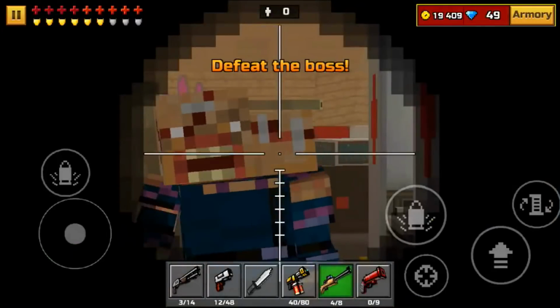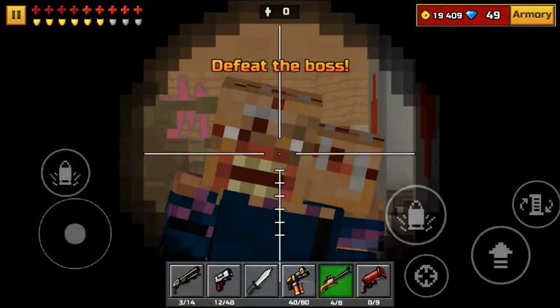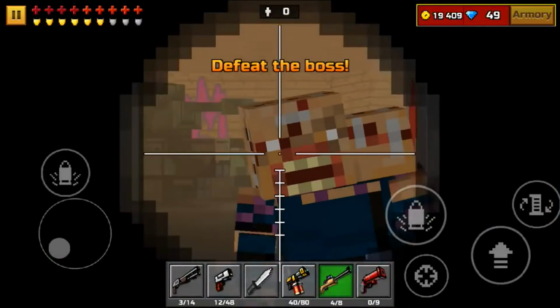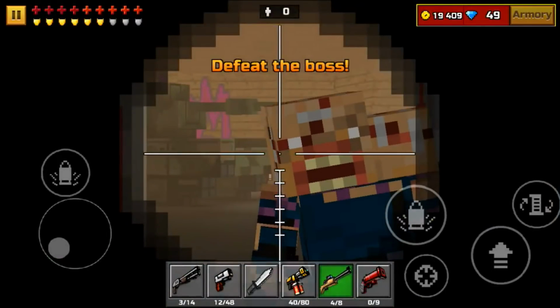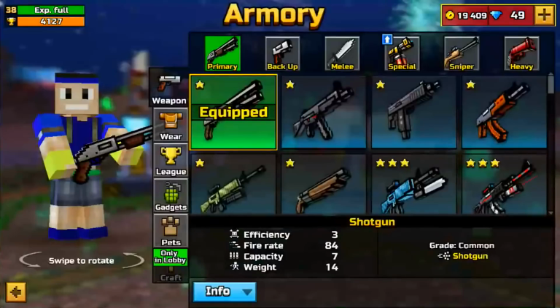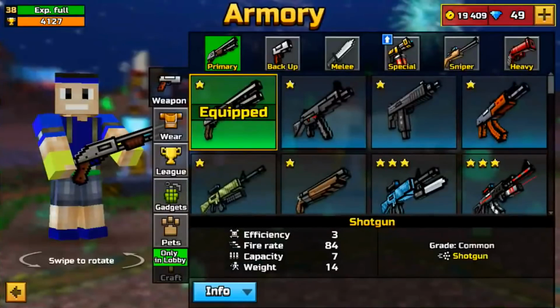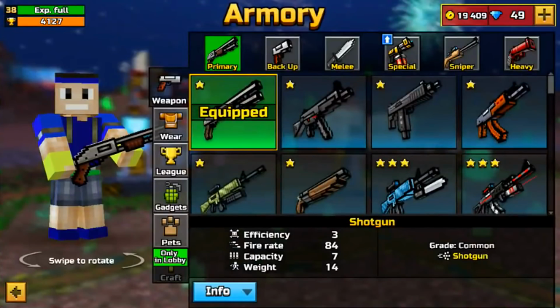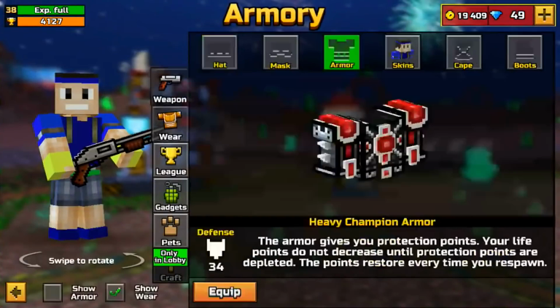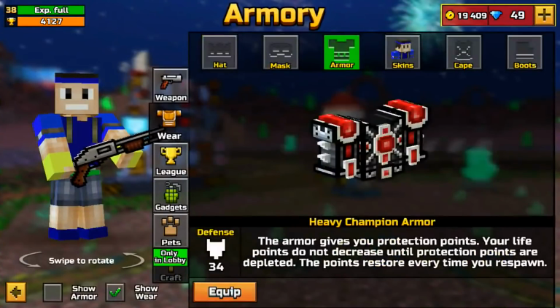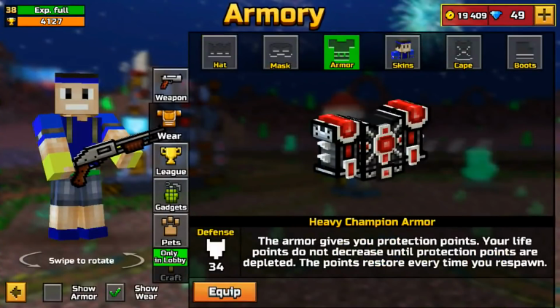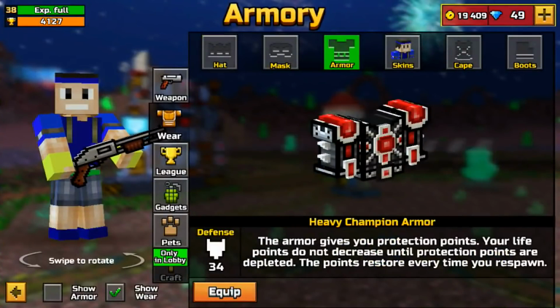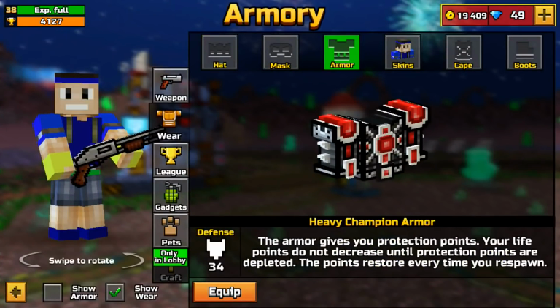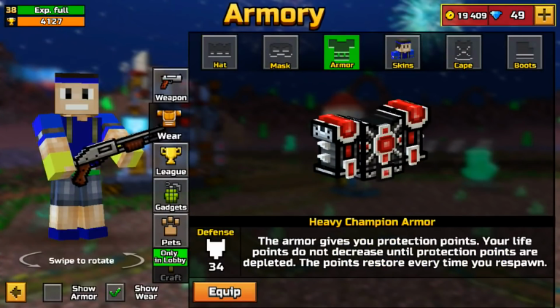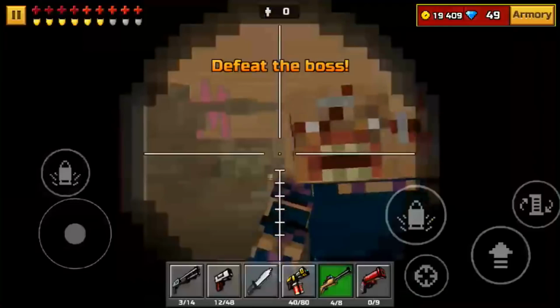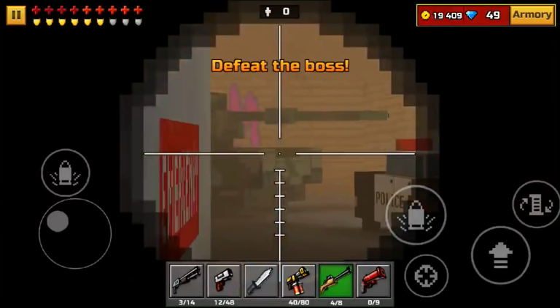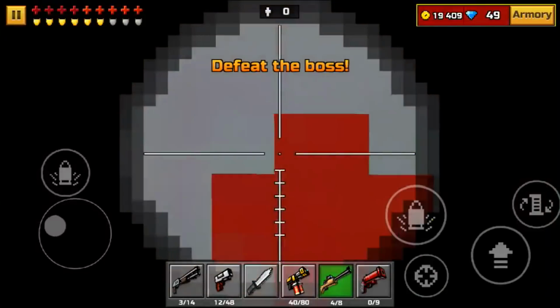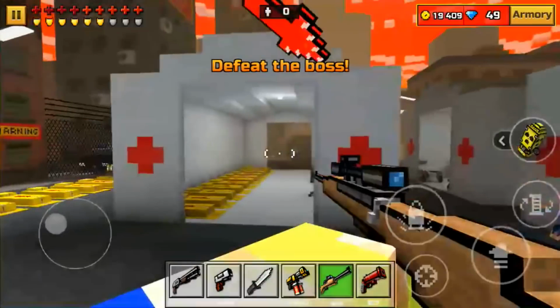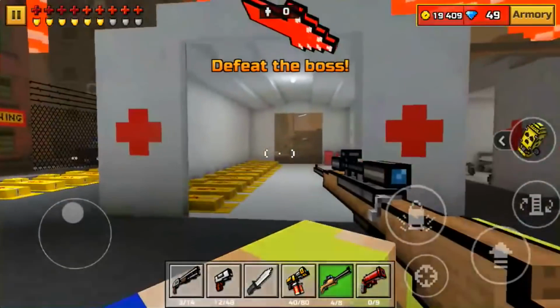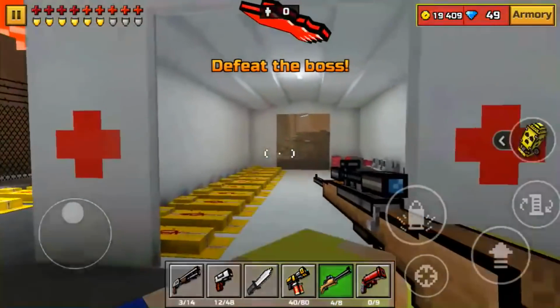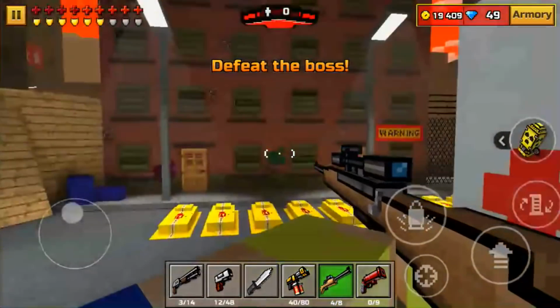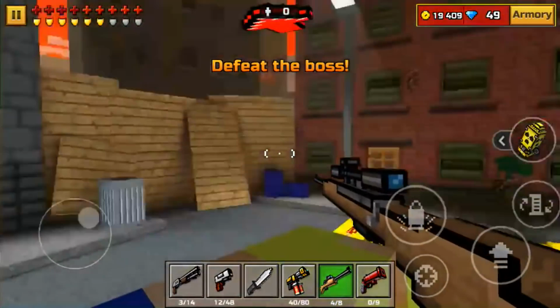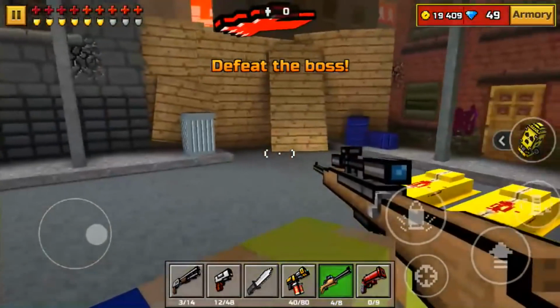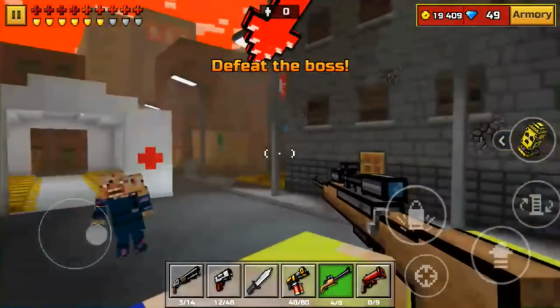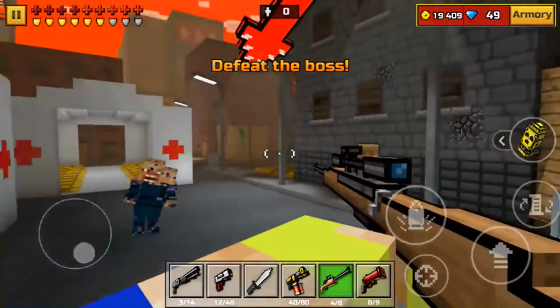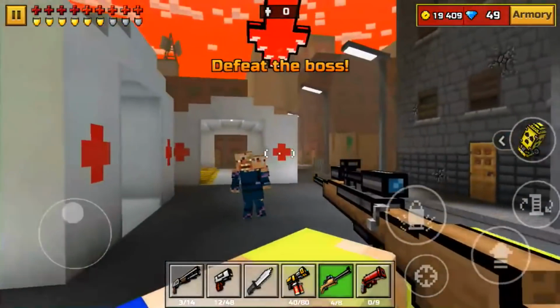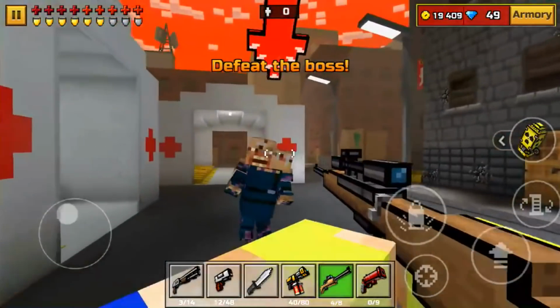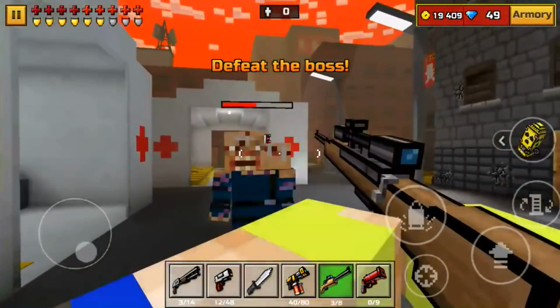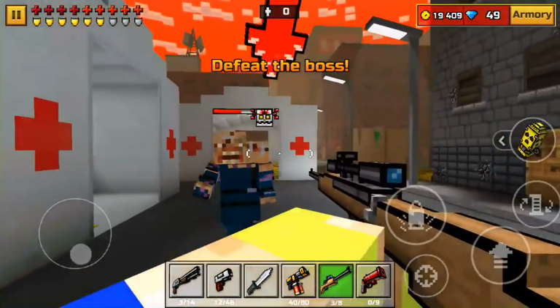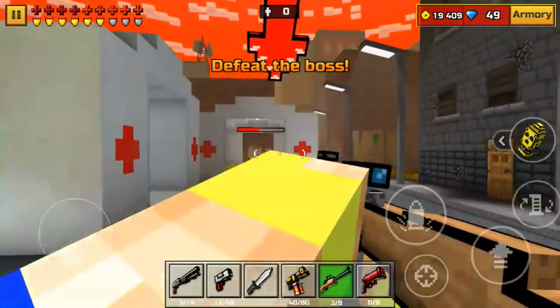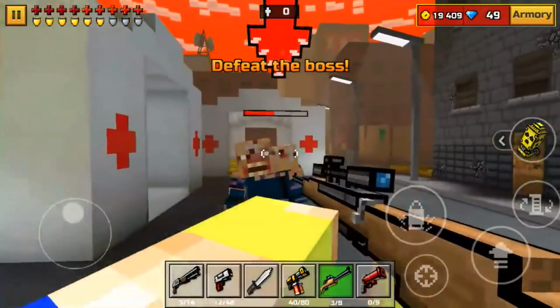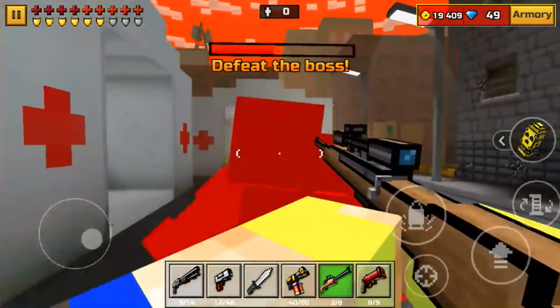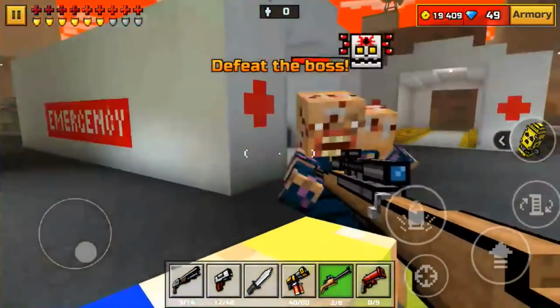That's weird. I don't even have my armor on and it's still showing I have armor. That's weird. Maybe I picked up an armor drop. I'm just gonna go to the next level and see what's going on.